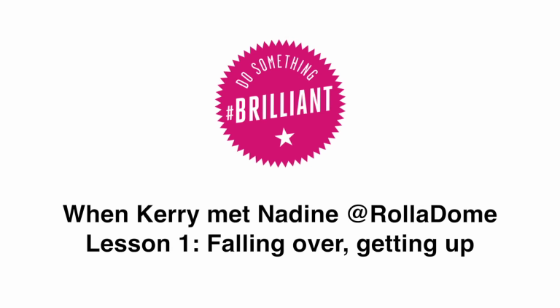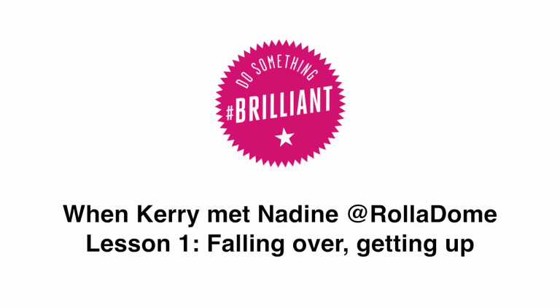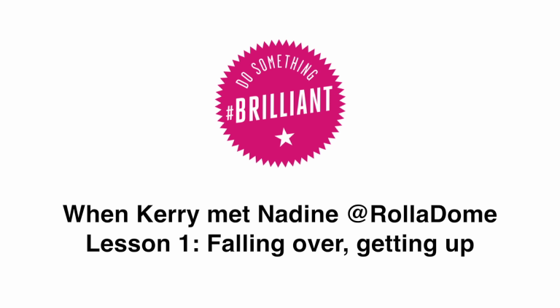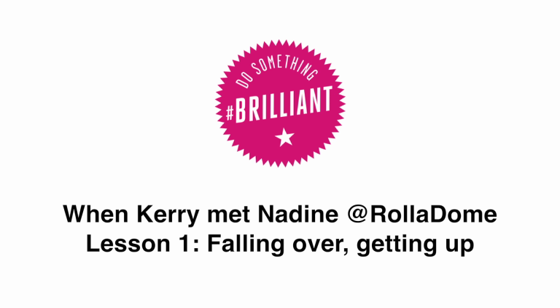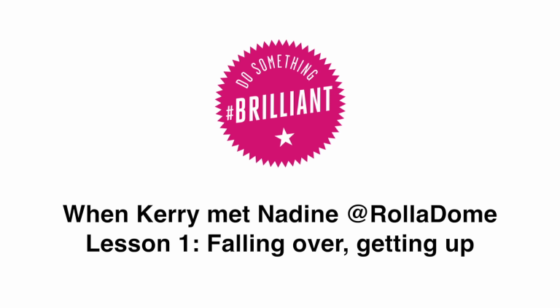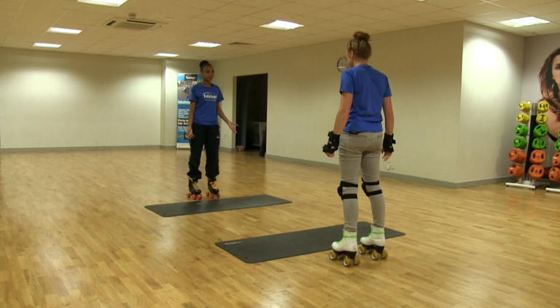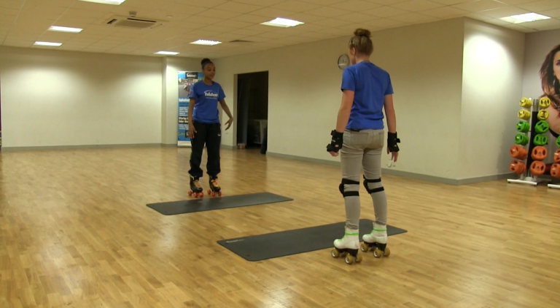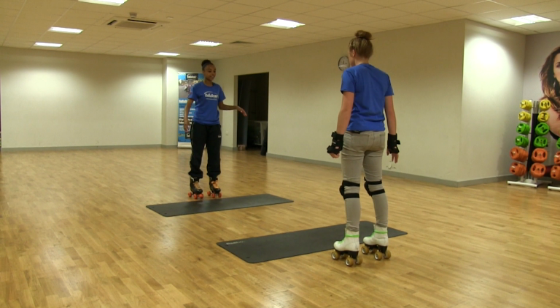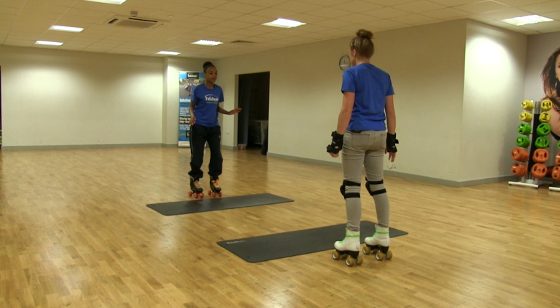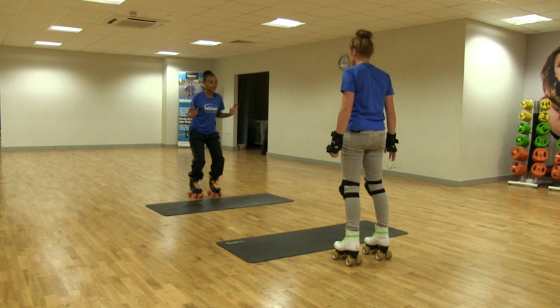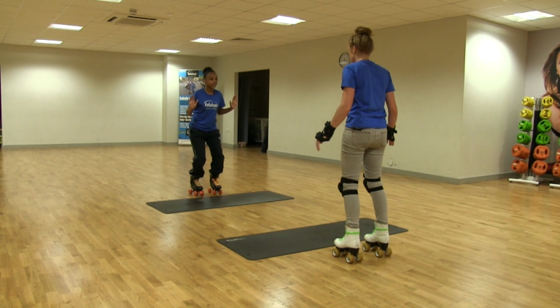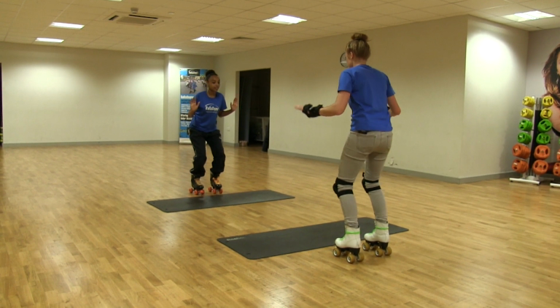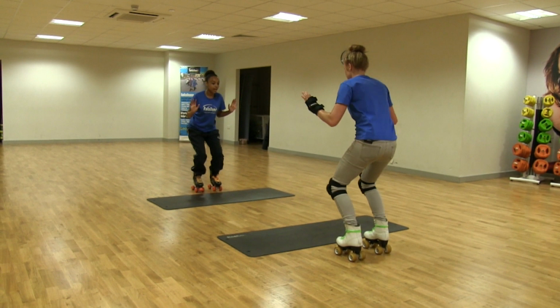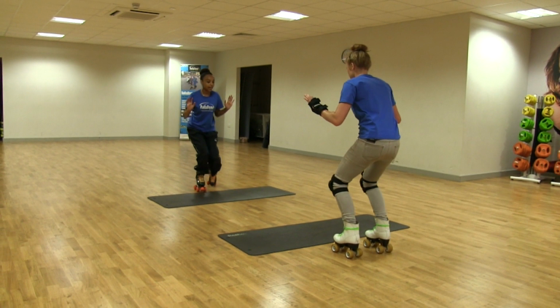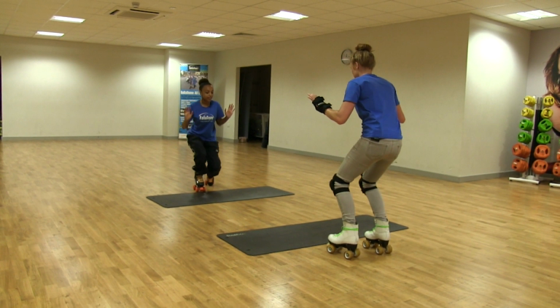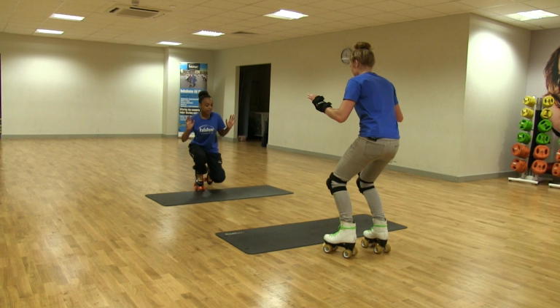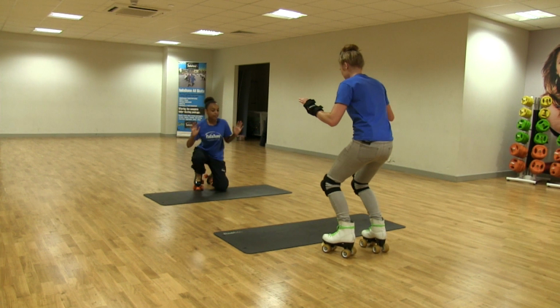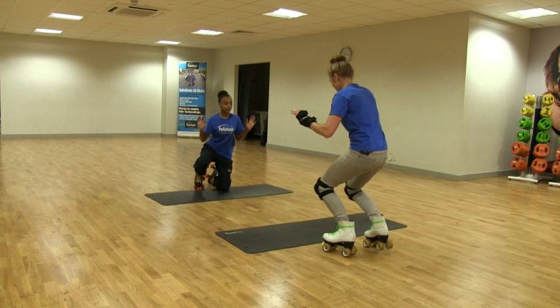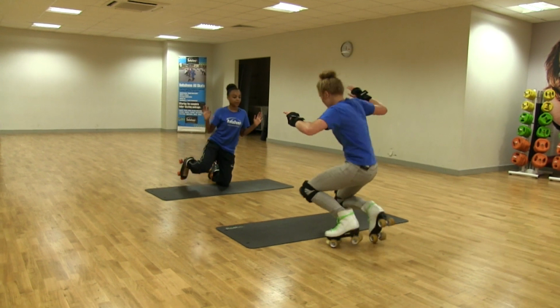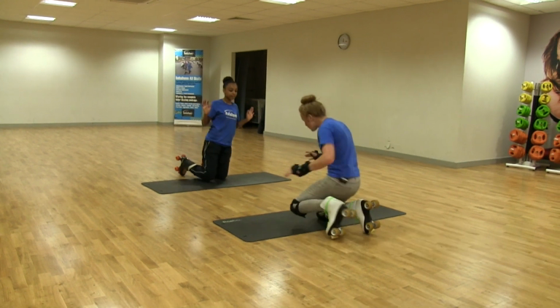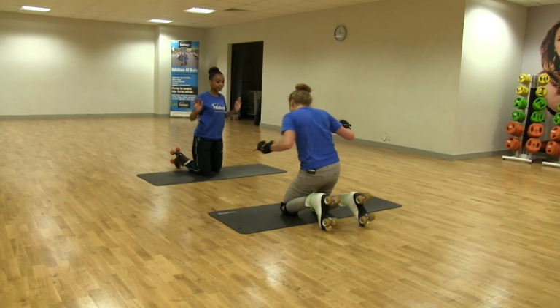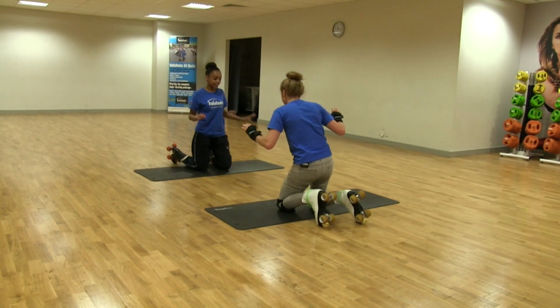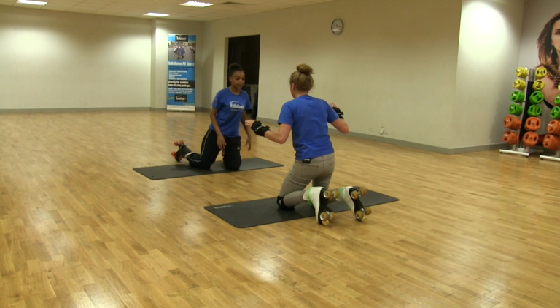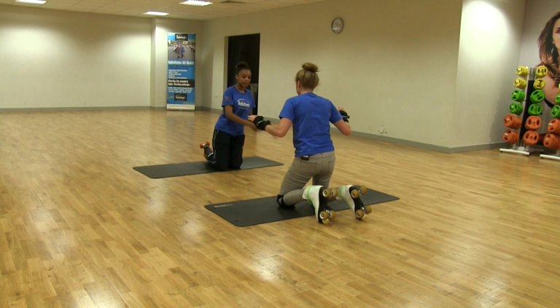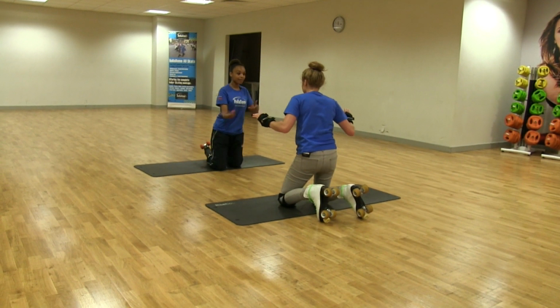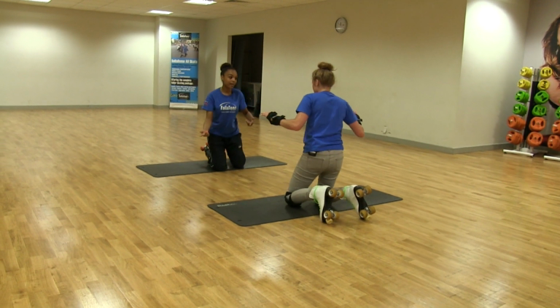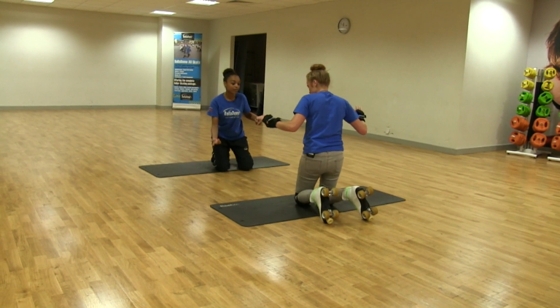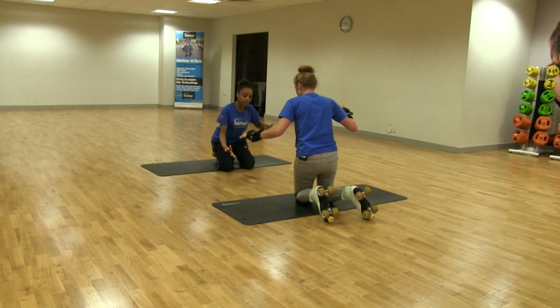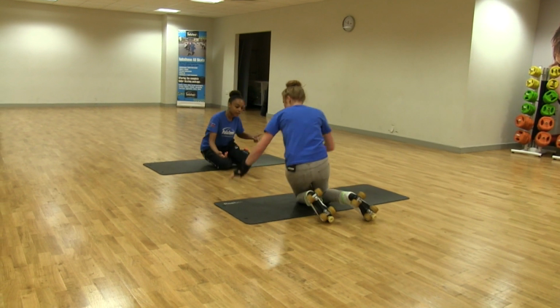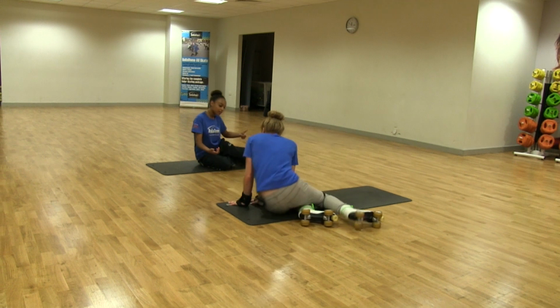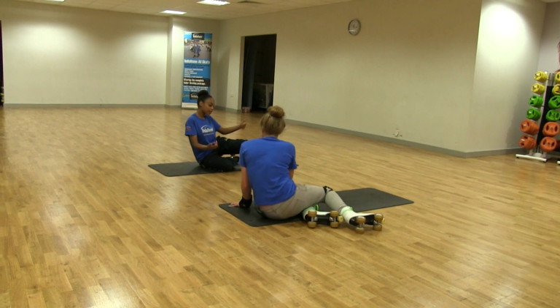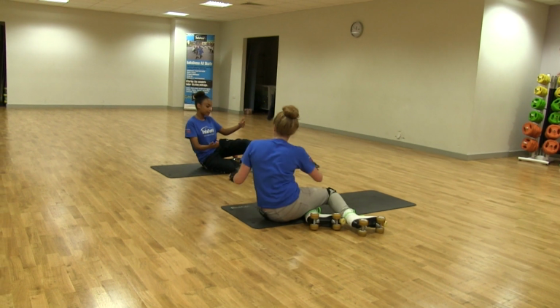First I'm going to show you how to fall over. All you need to do is bend your knees as far down as you can and then tip yourself forward — one knee then the other. That's it. Now swing your legs out in front of you, just like this.